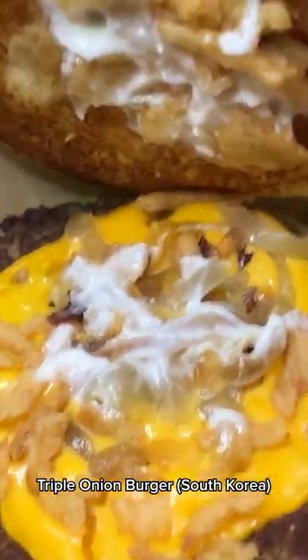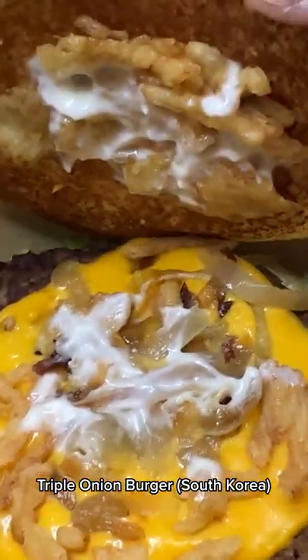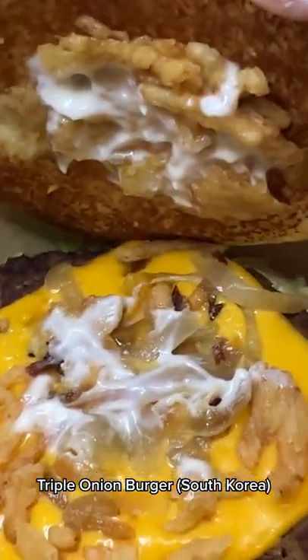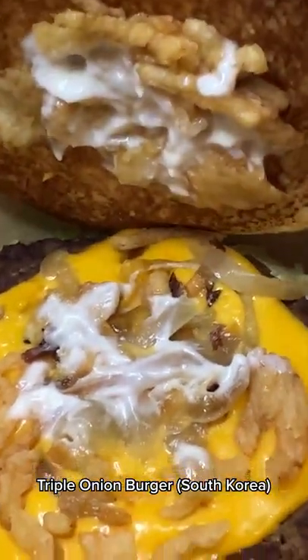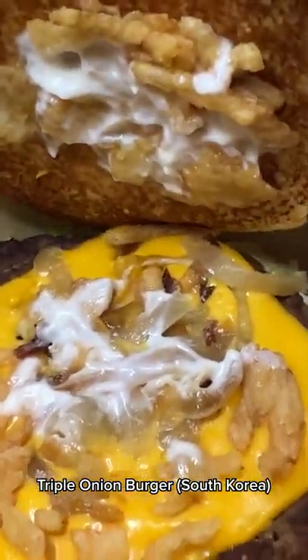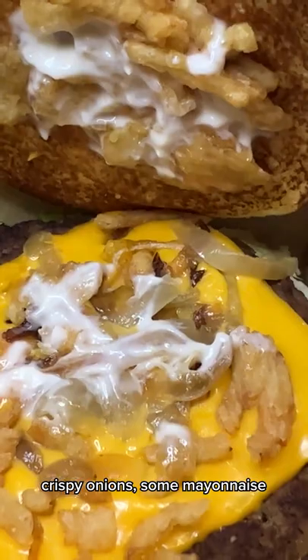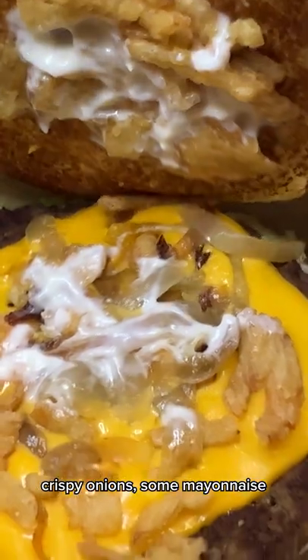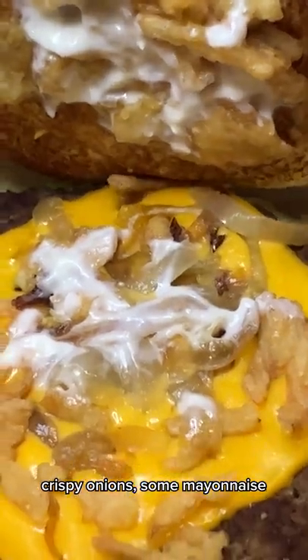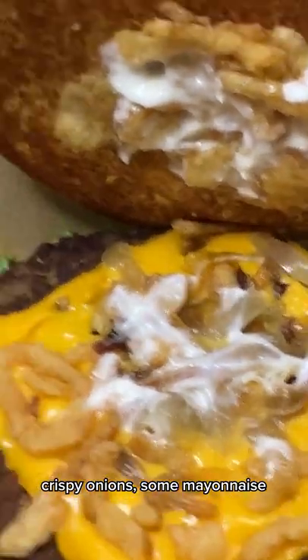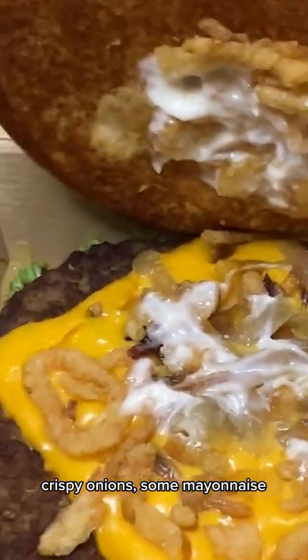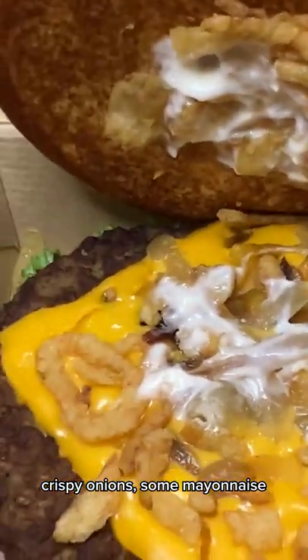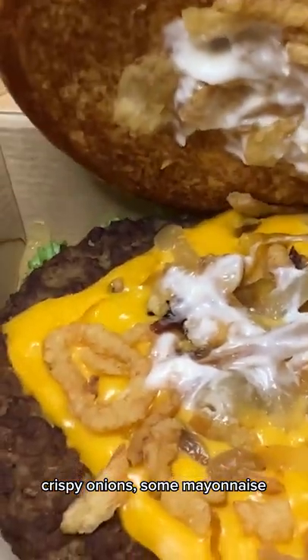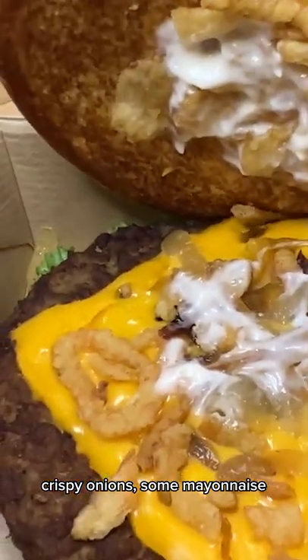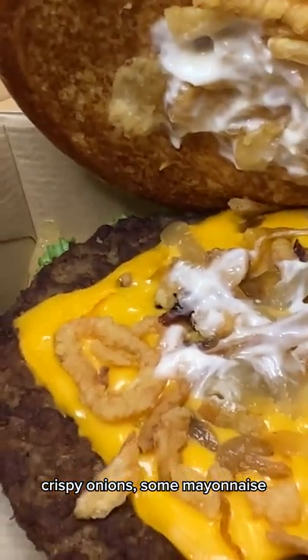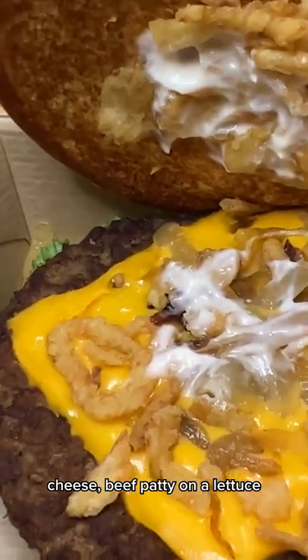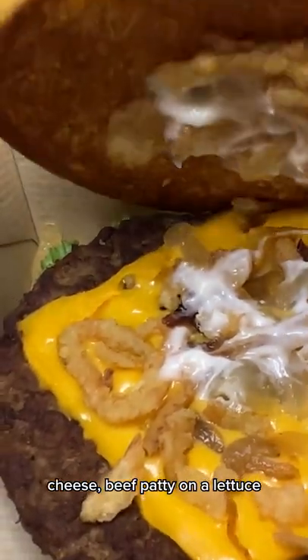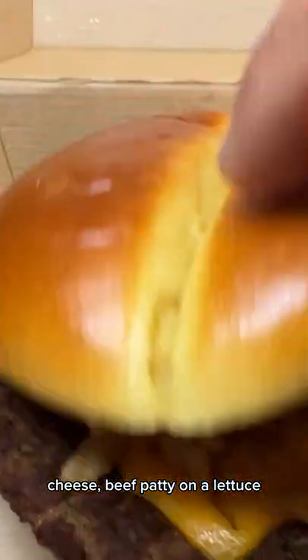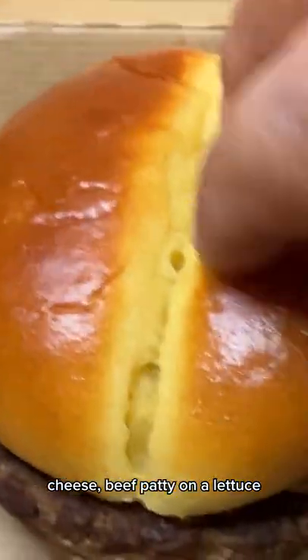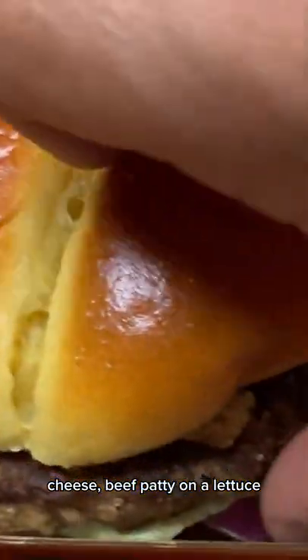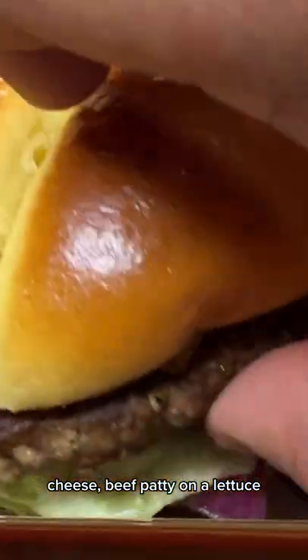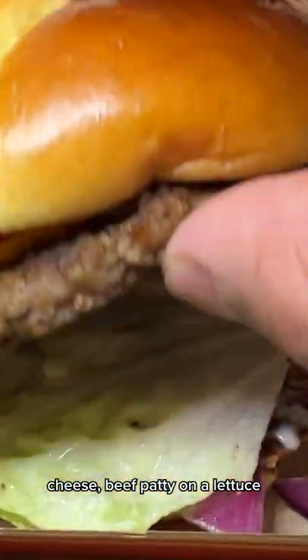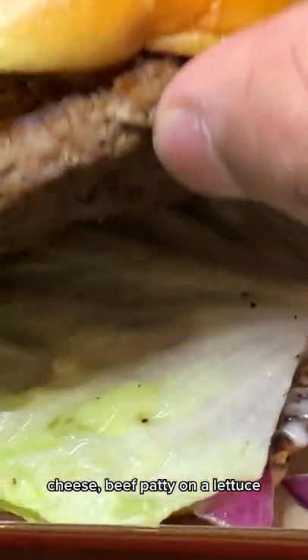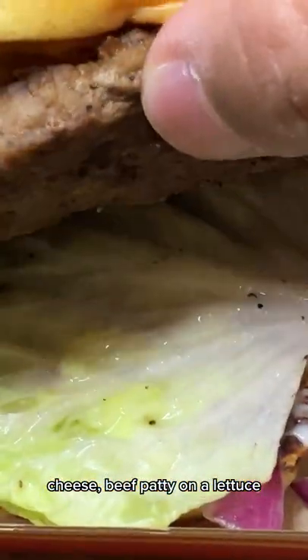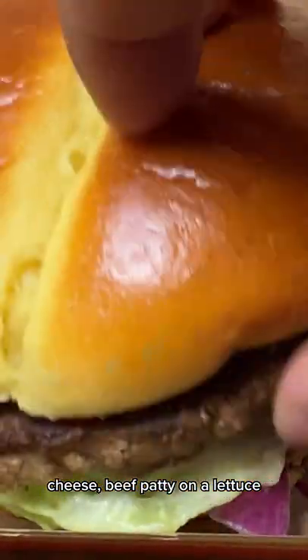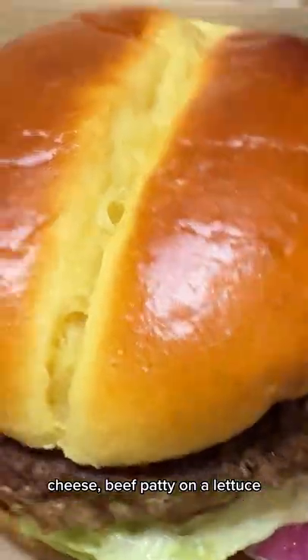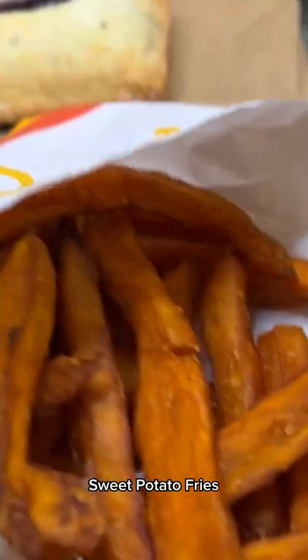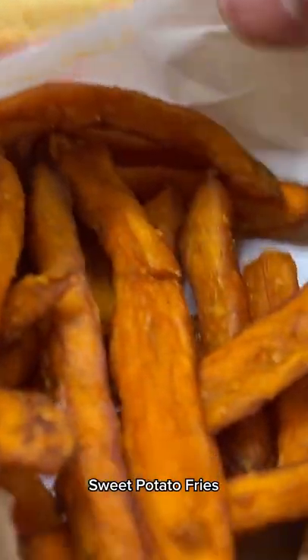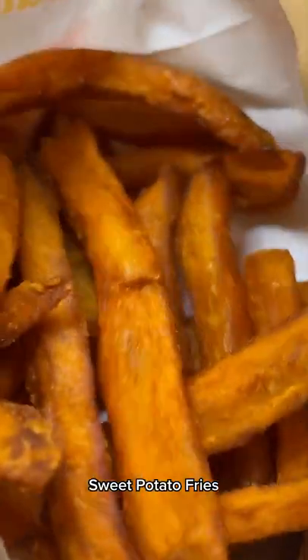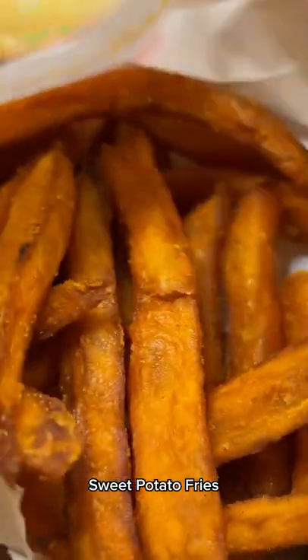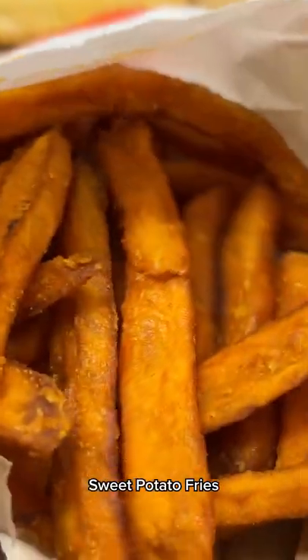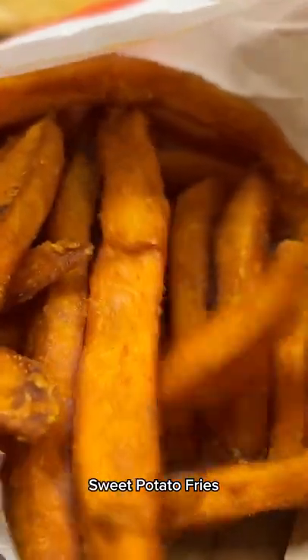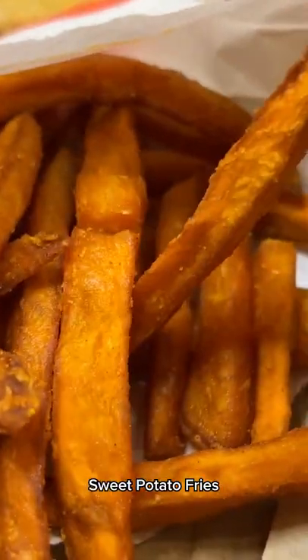It looks like crispy onions, some mayonnaise, cheese, beef patty on a lettuce. Sweet potato fries.